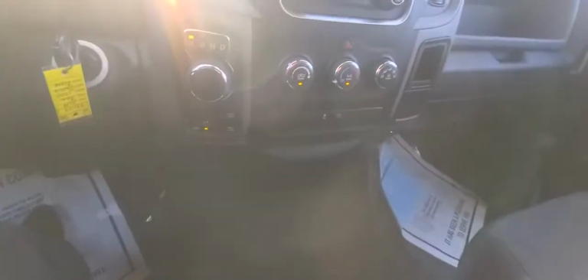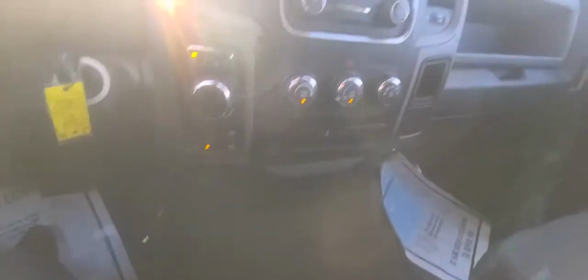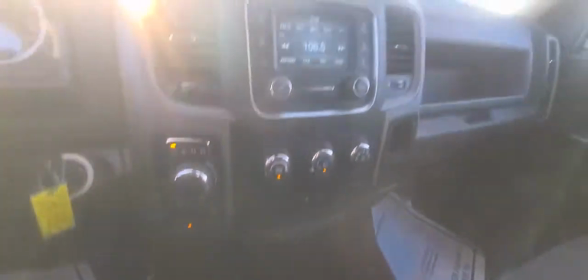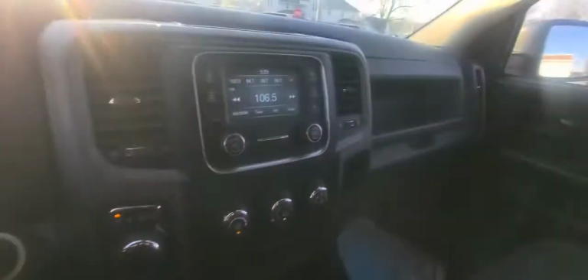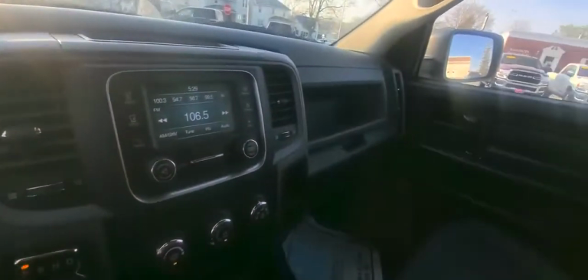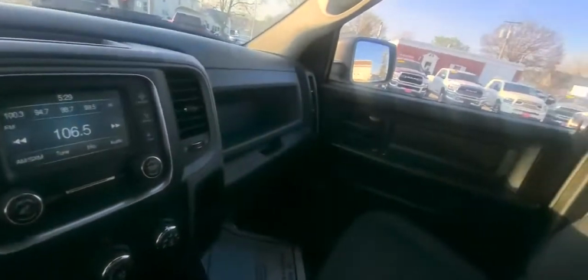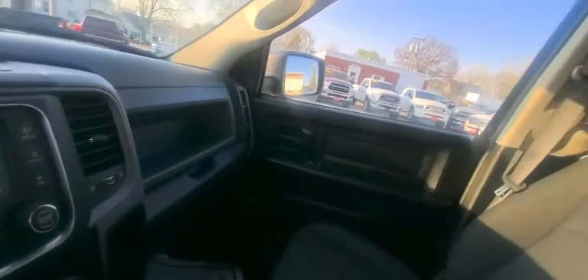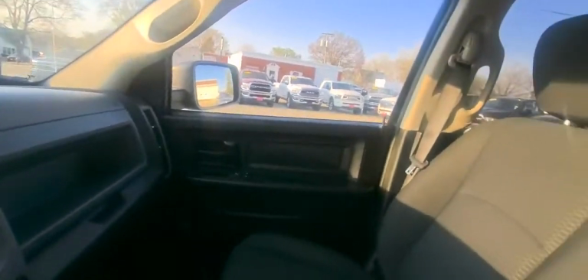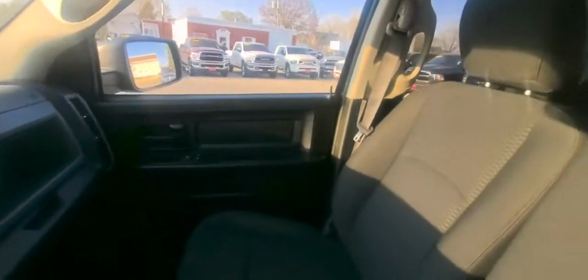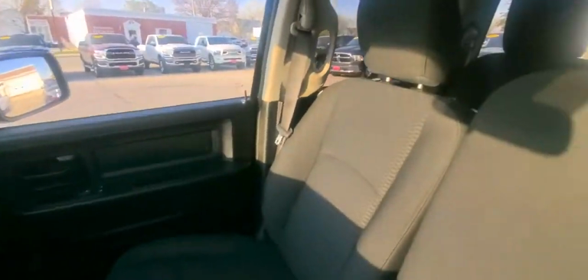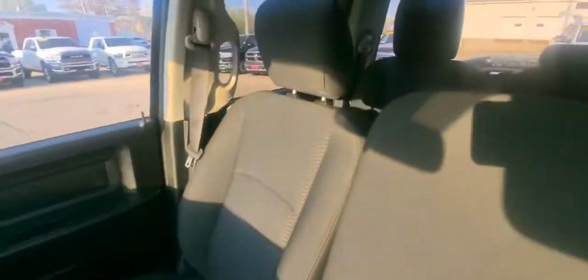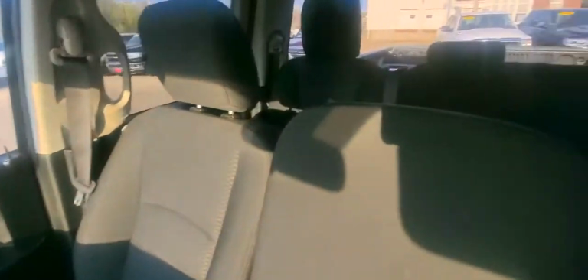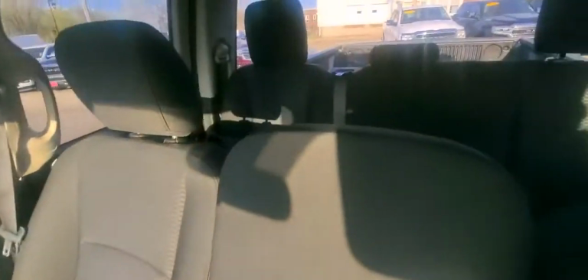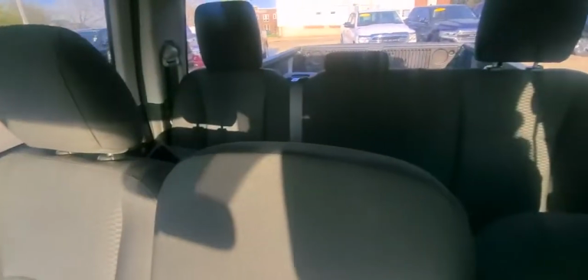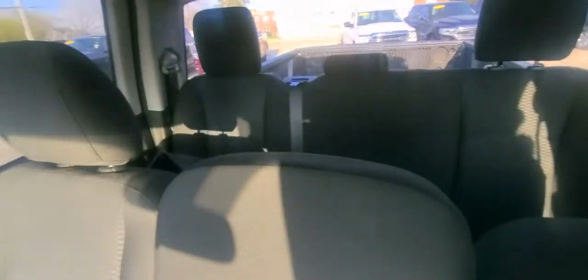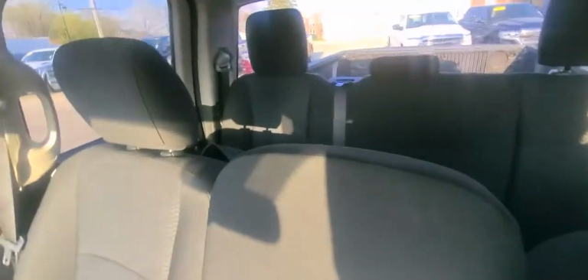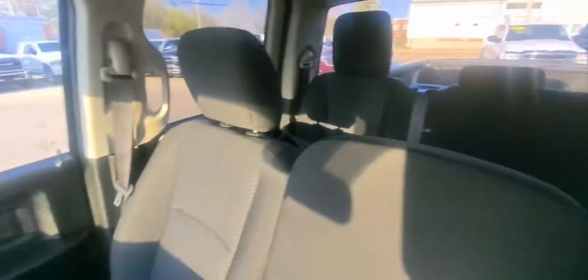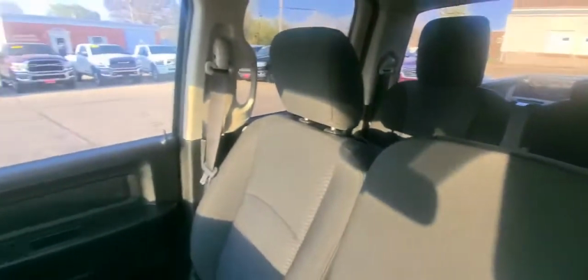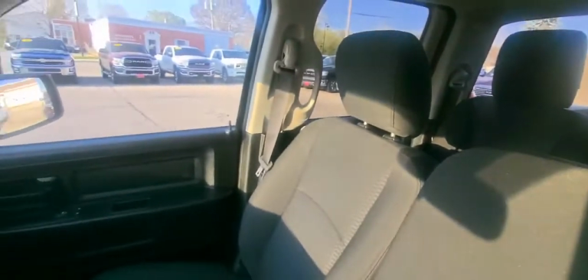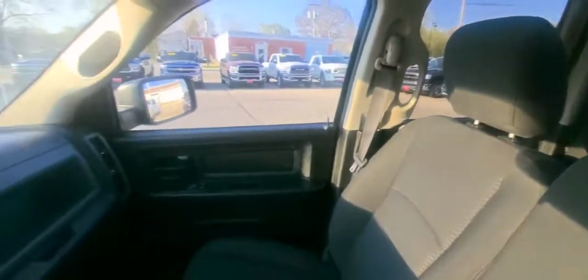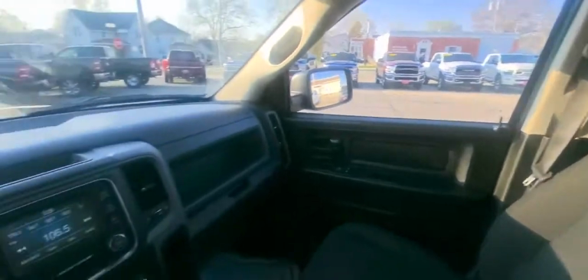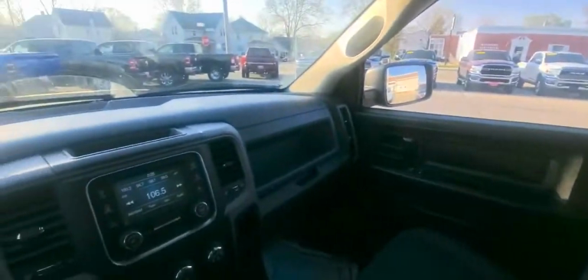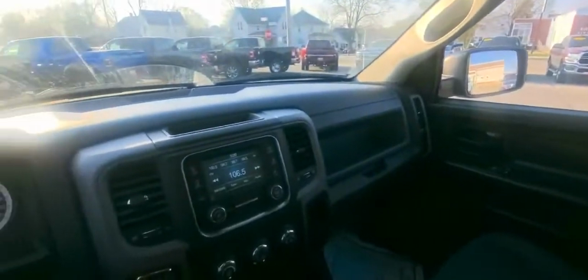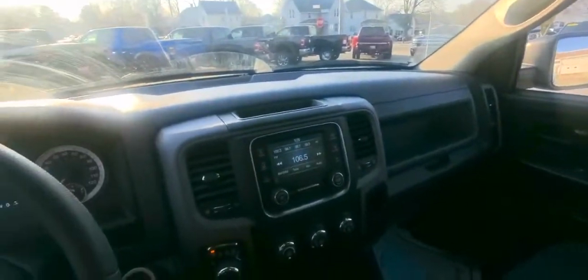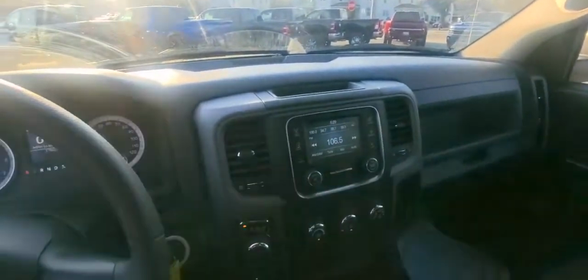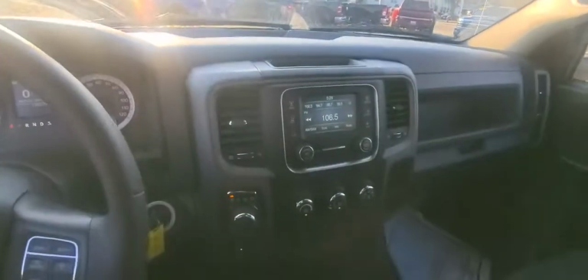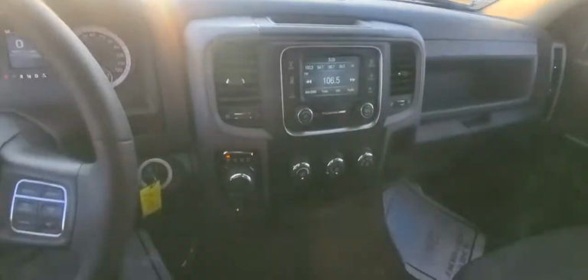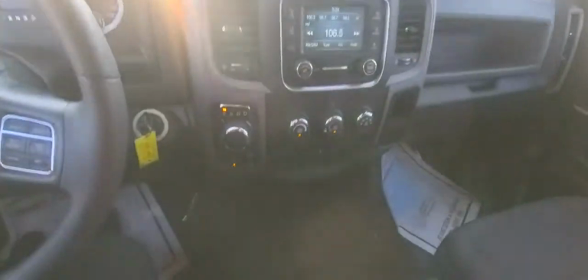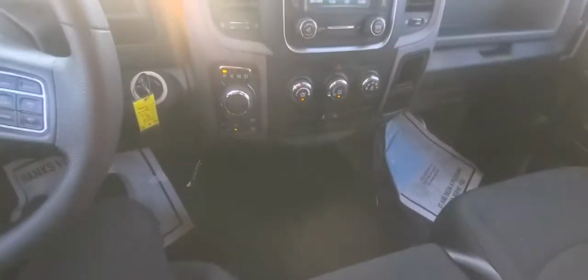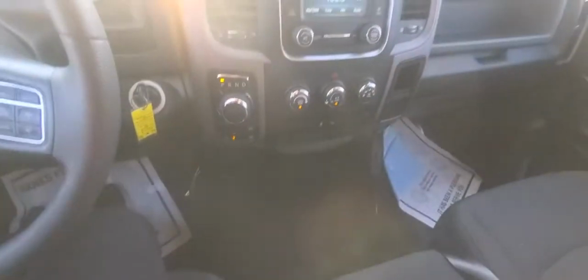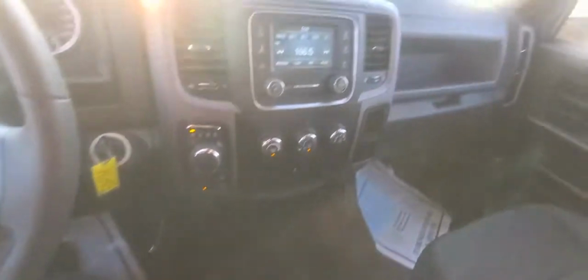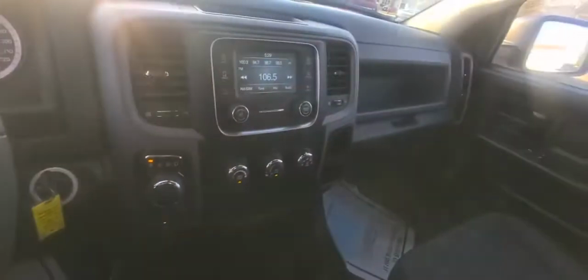If you have any questions on this truck or any other of our Dodge Ram 1500s, please give me a call at 563-362-3888.